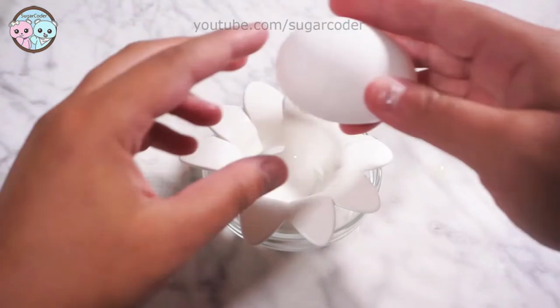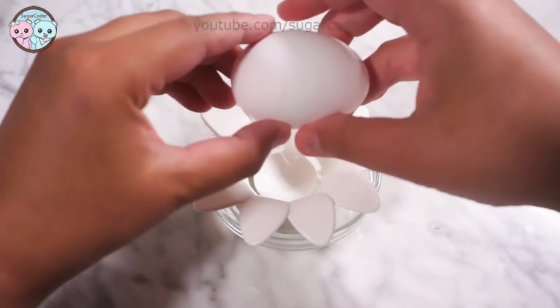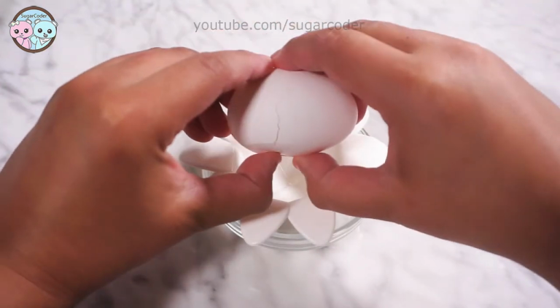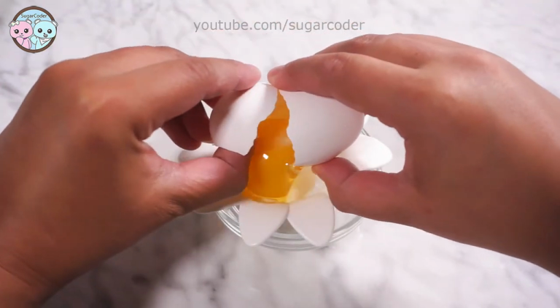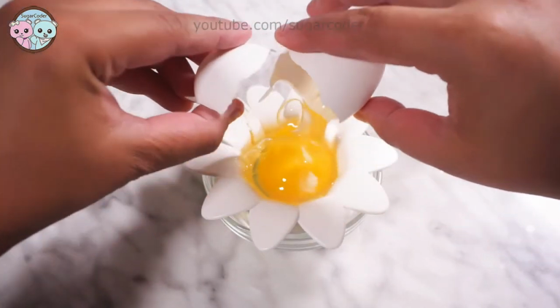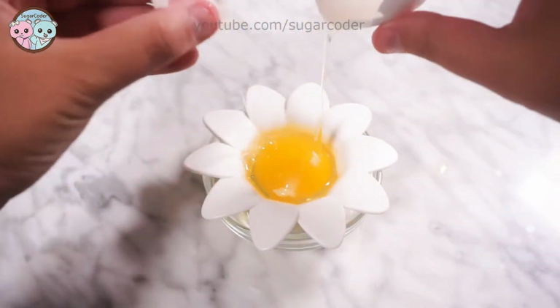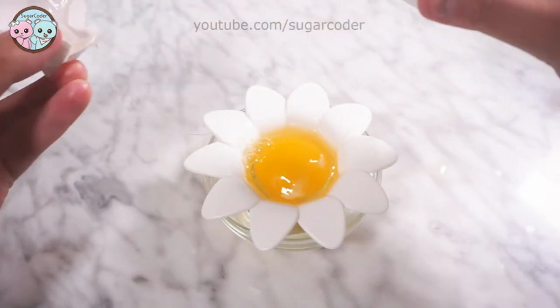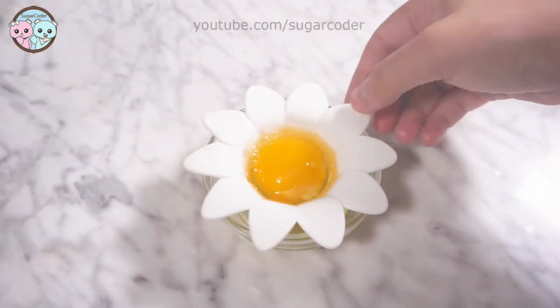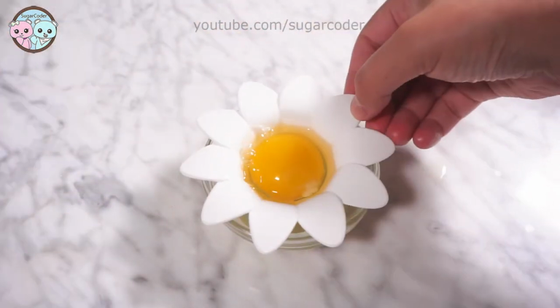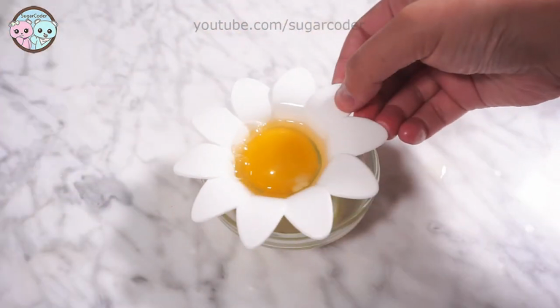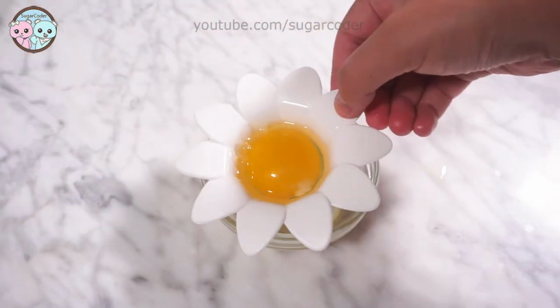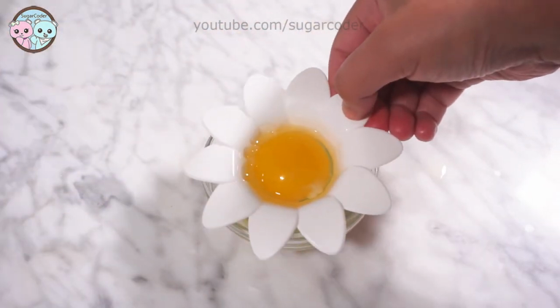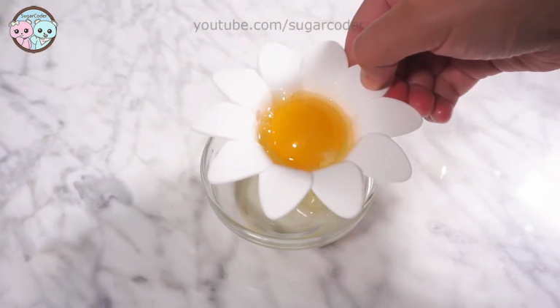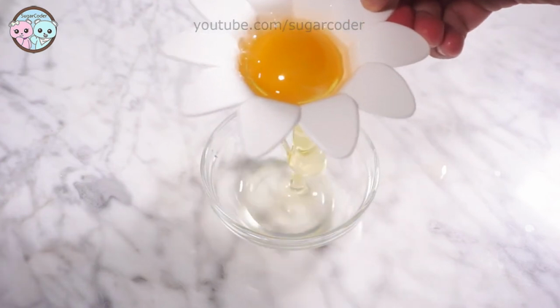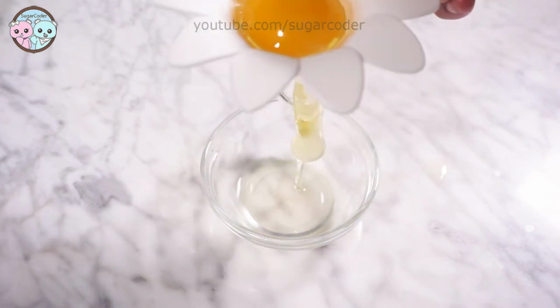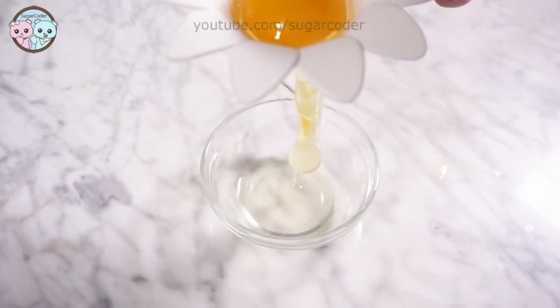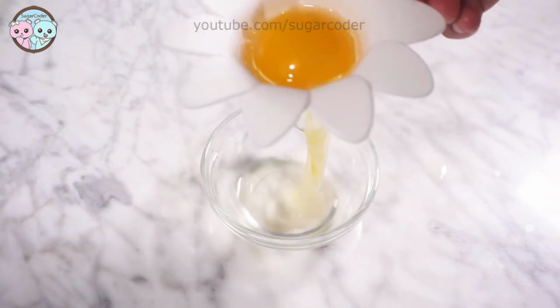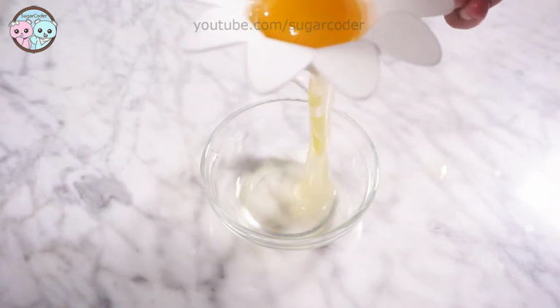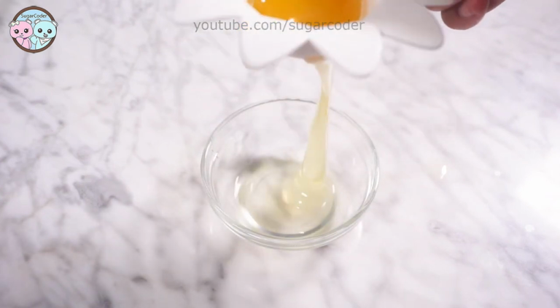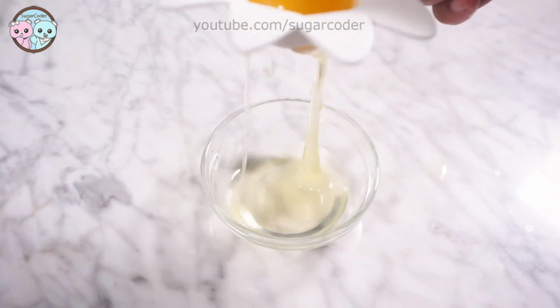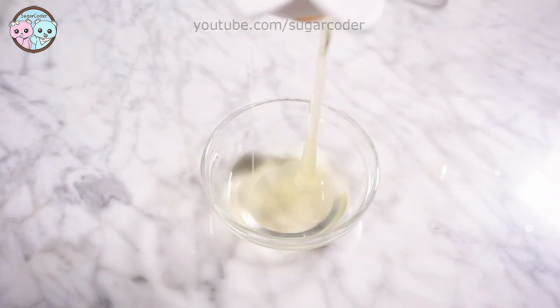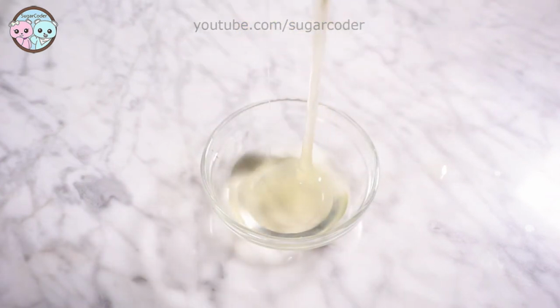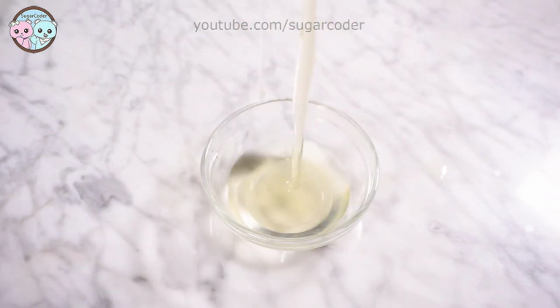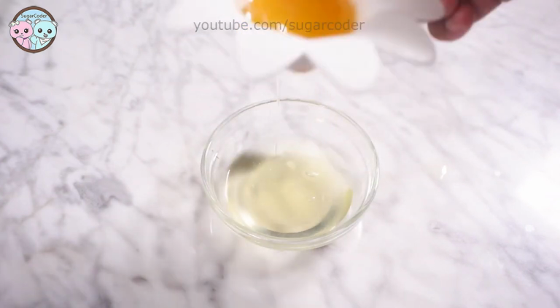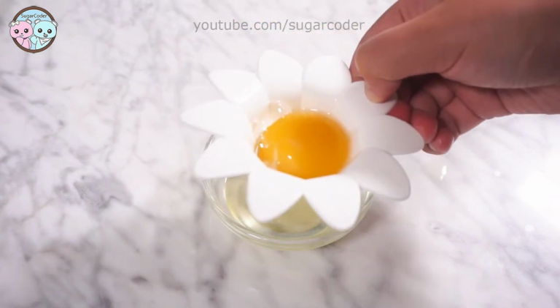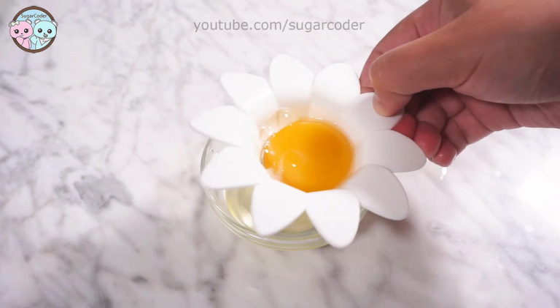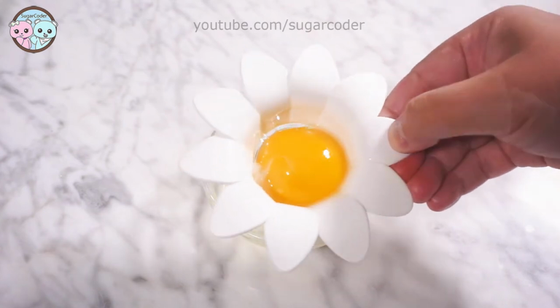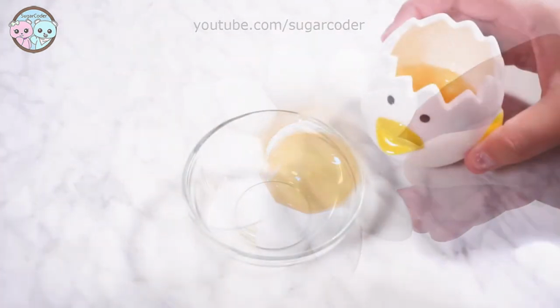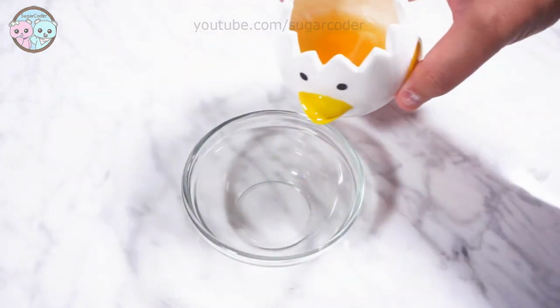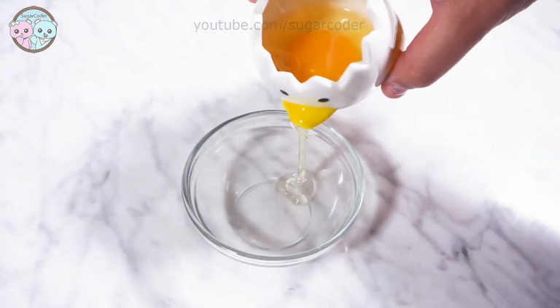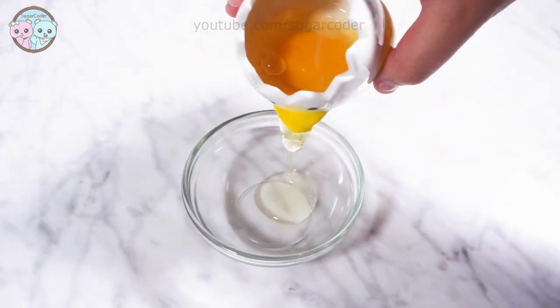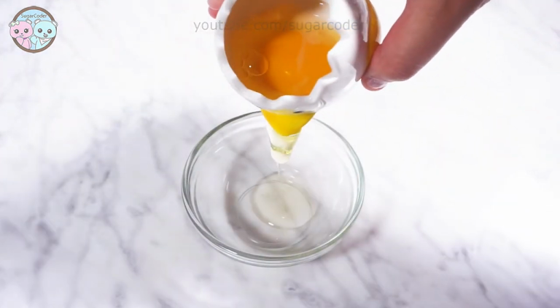So after searching far and wide for the perfect egg separator, I came across a really cool one that looks like a daisy. I have been using this for more than half a year now and I love it.